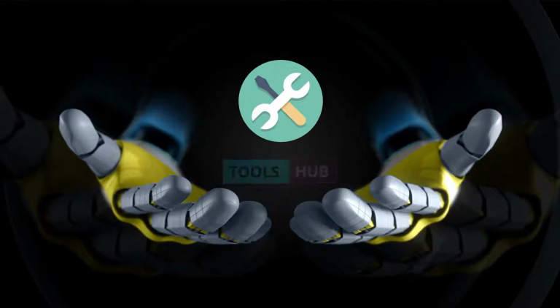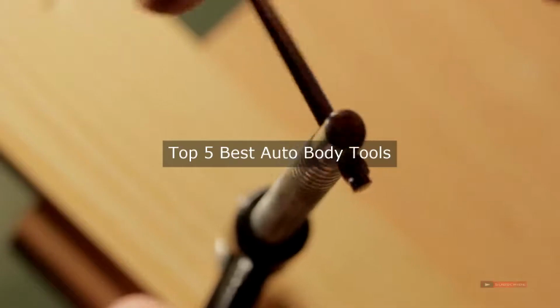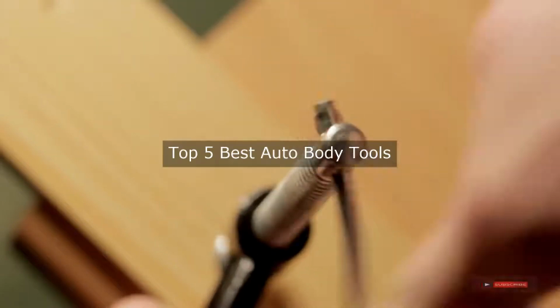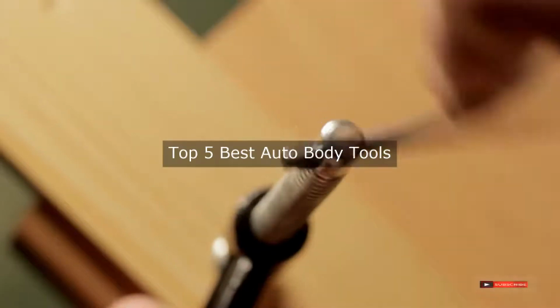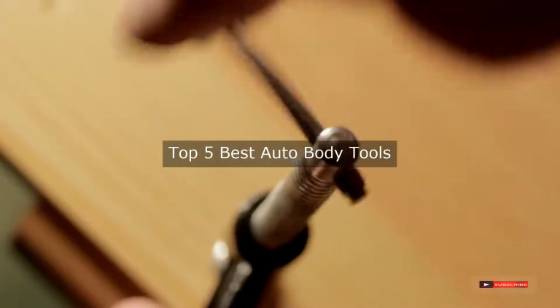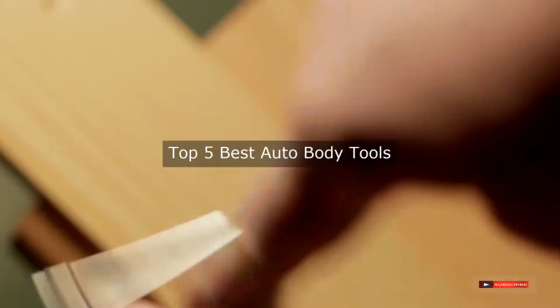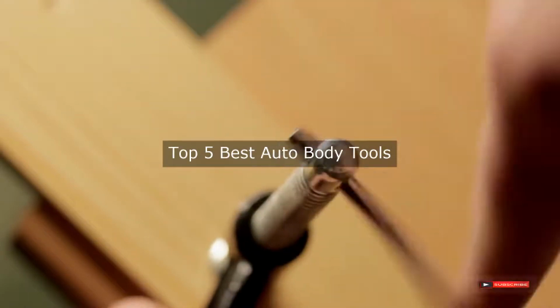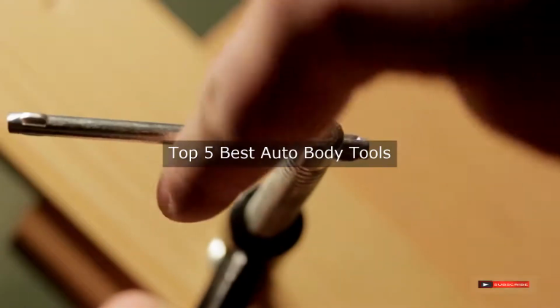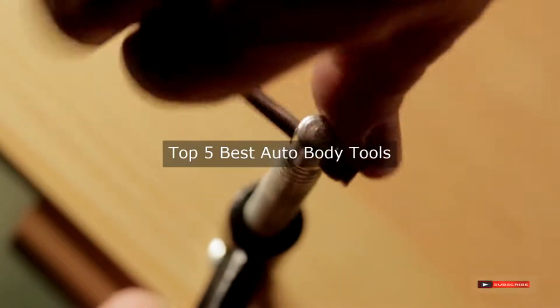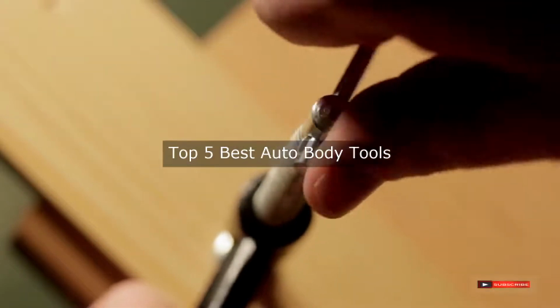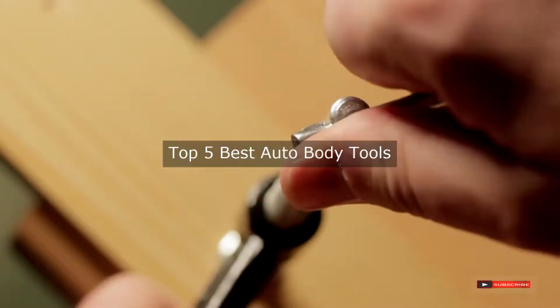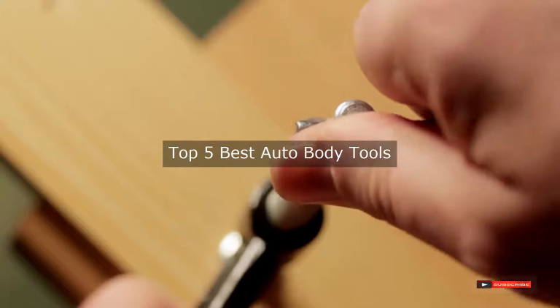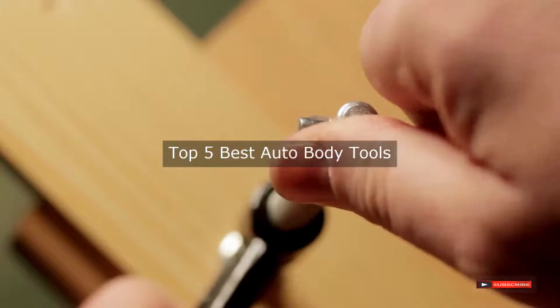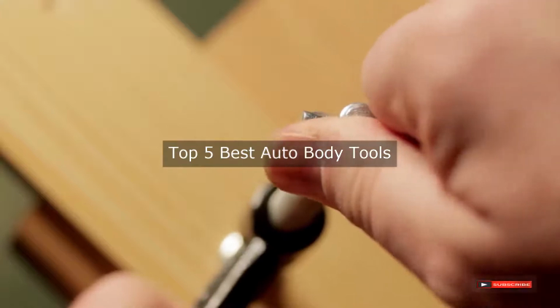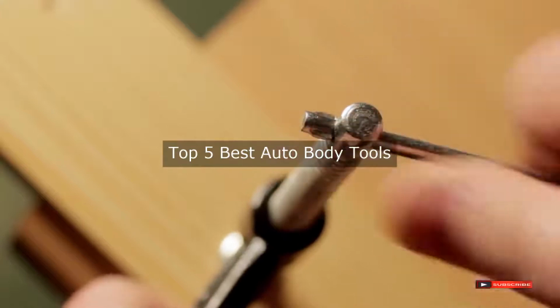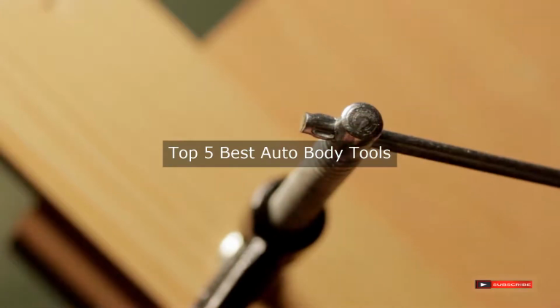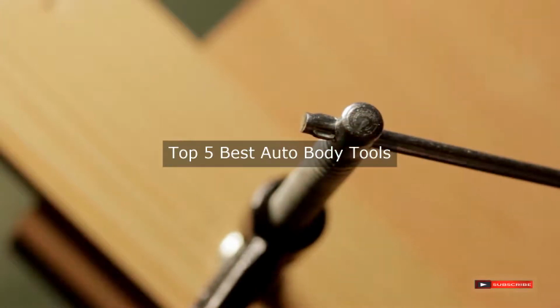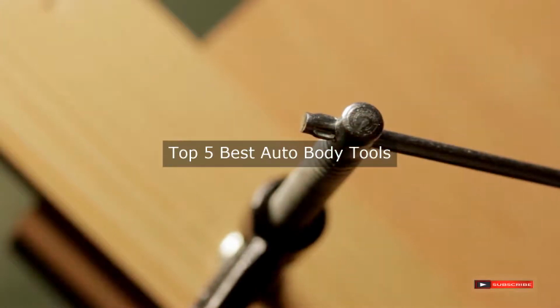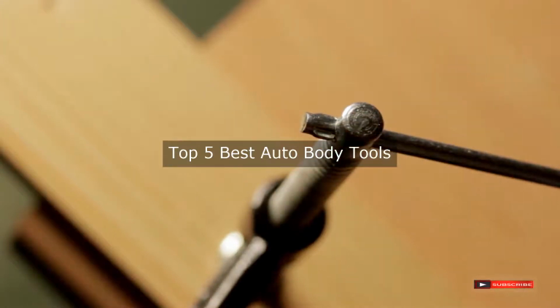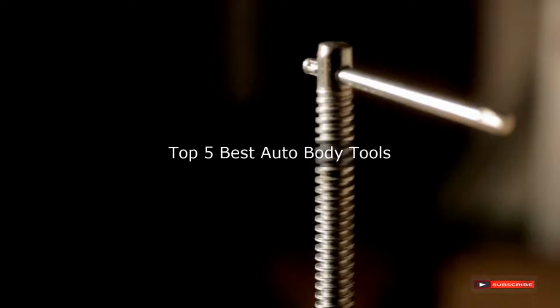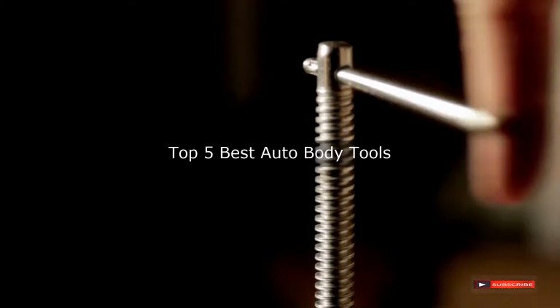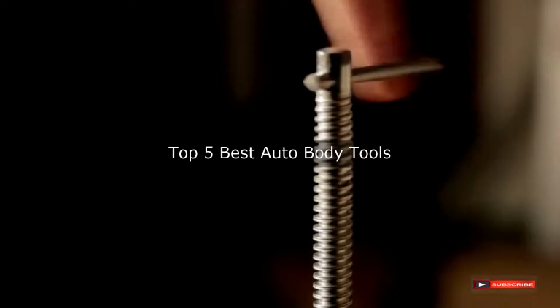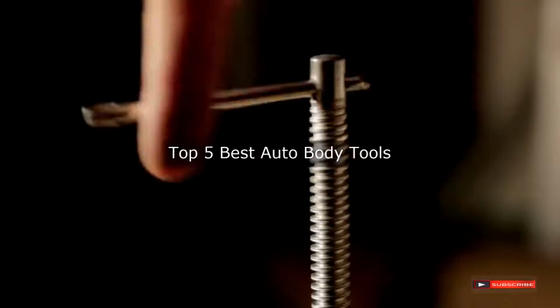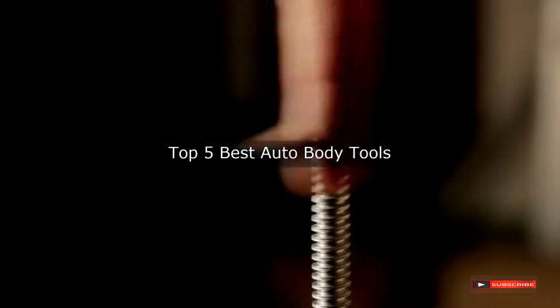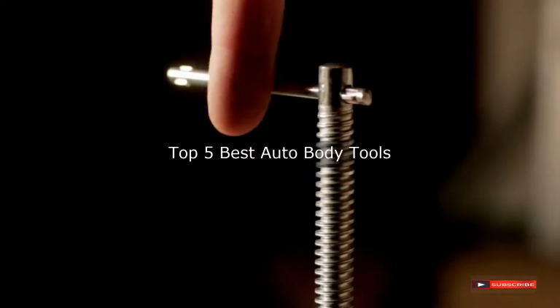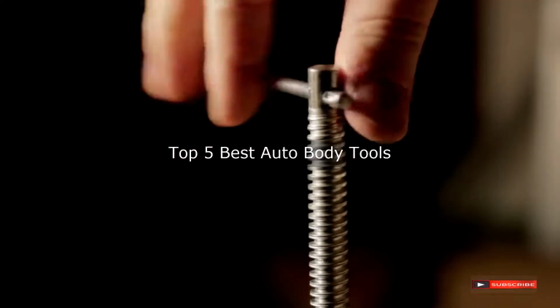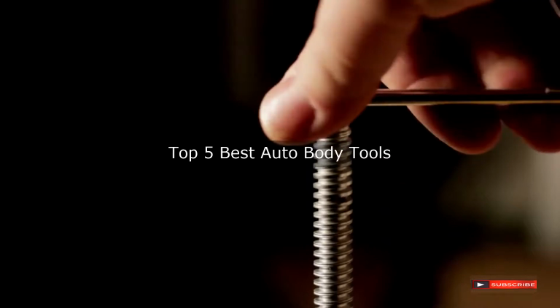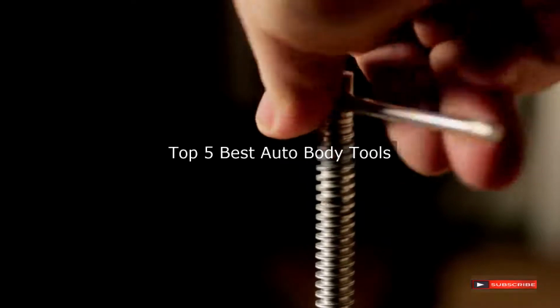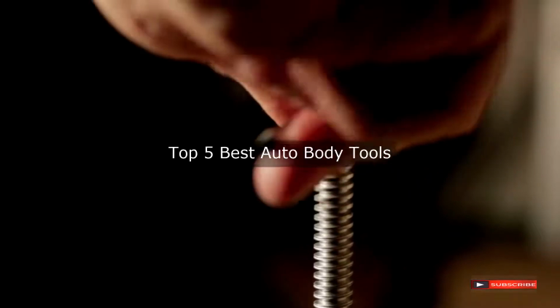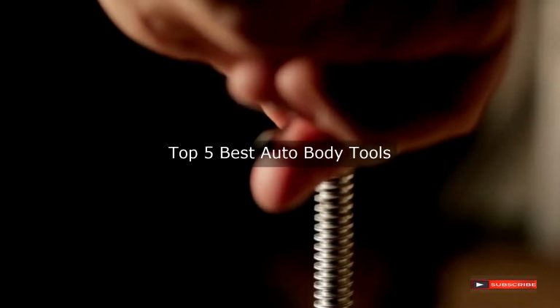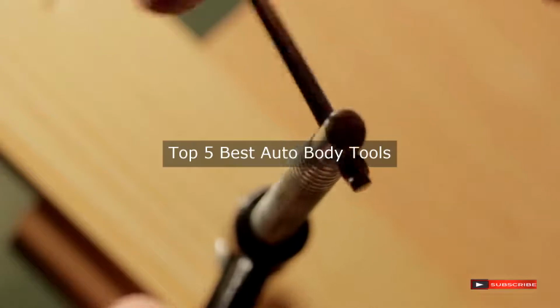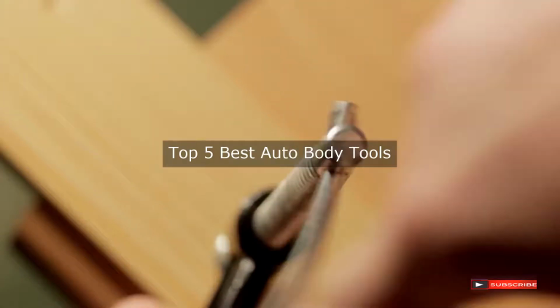Are you looking for the best auto body tools? We will review some of the best auto body tools based on thousands of user ratings. Here are our top 5 best auto body tools.